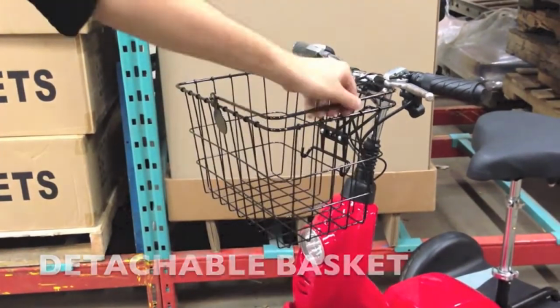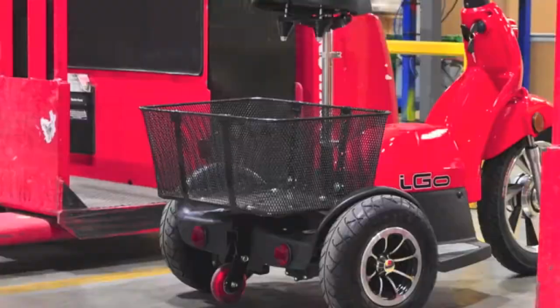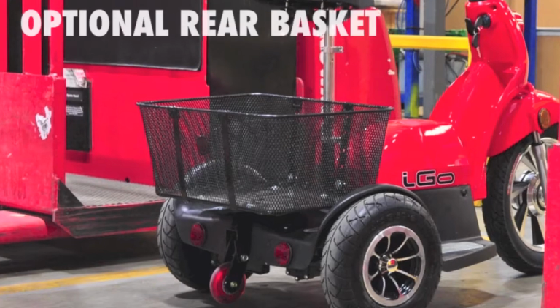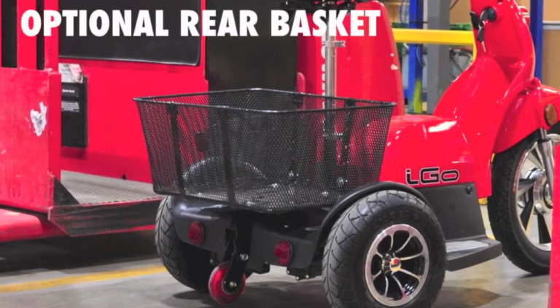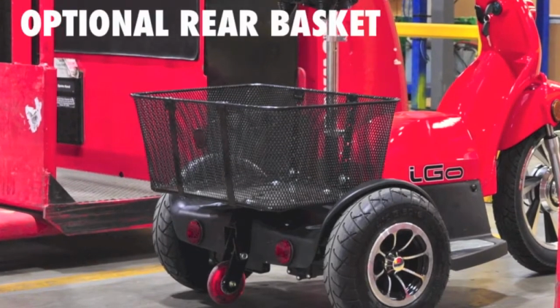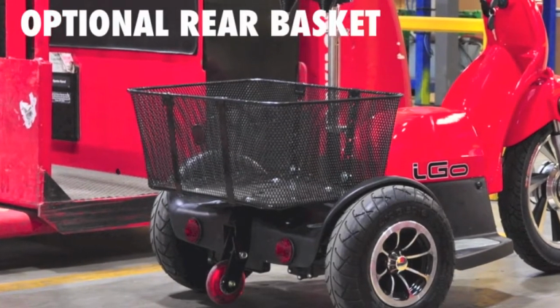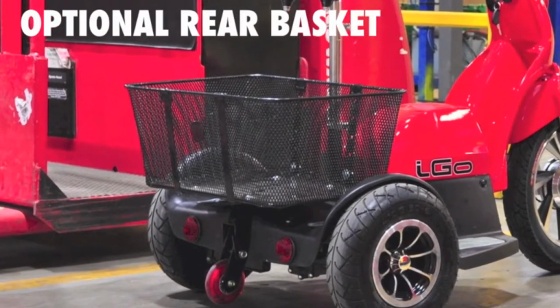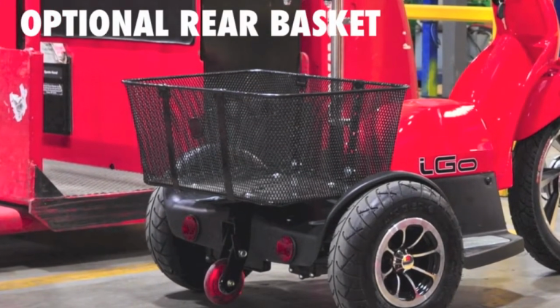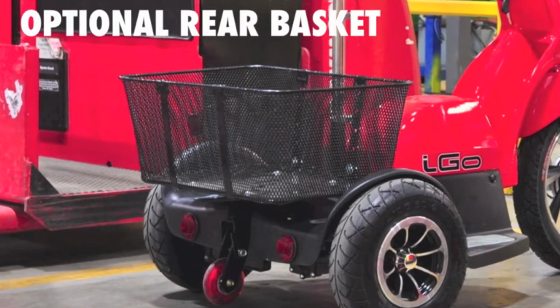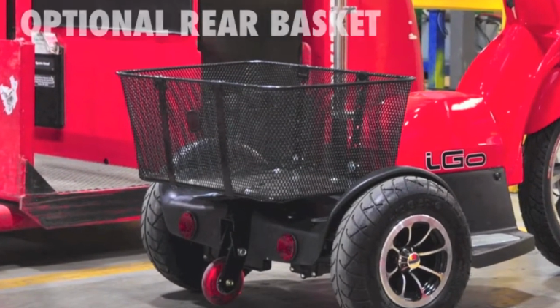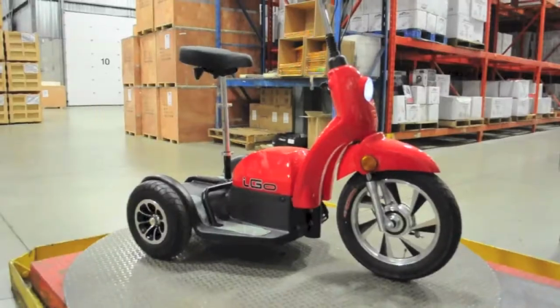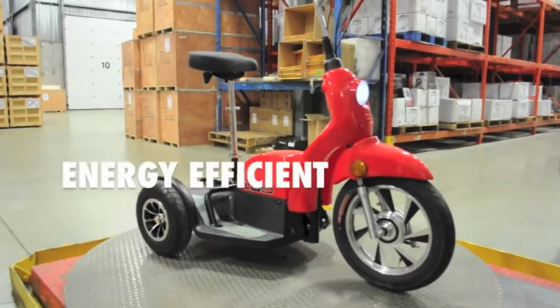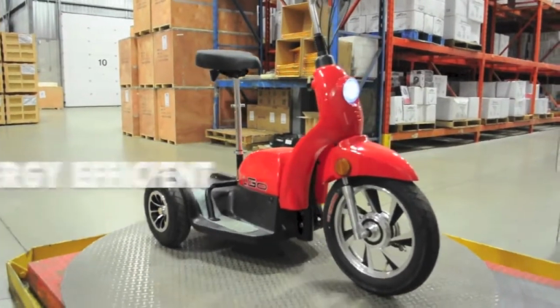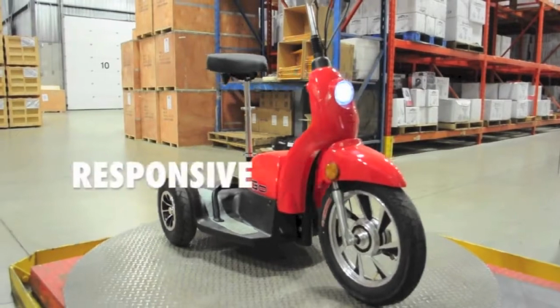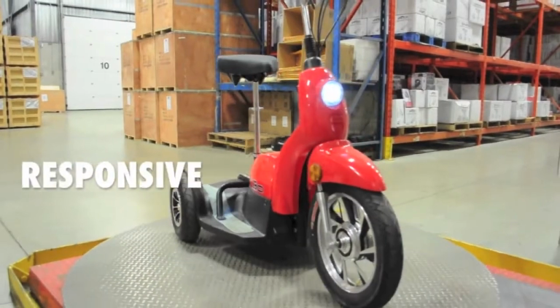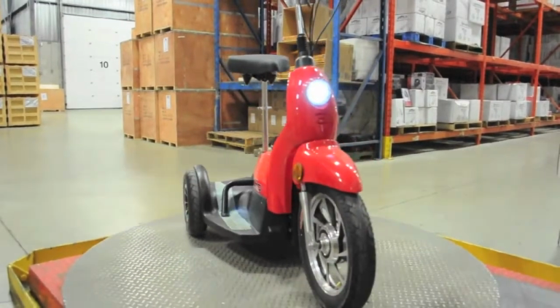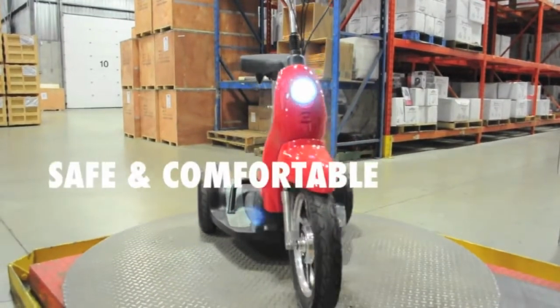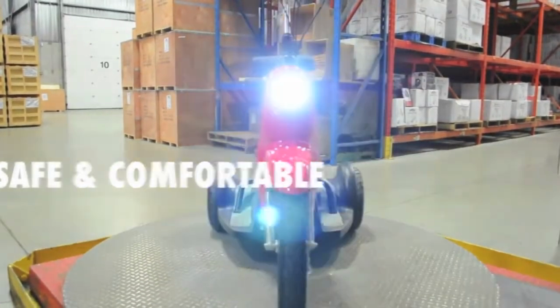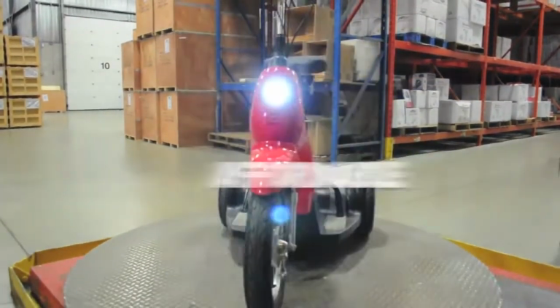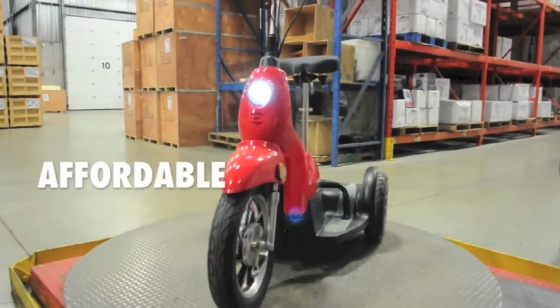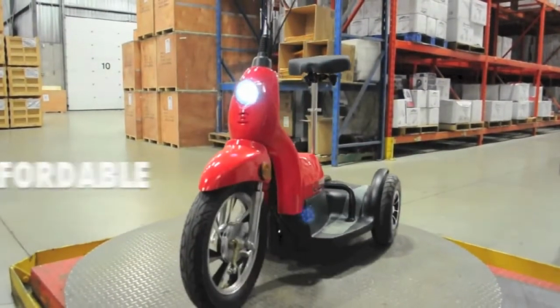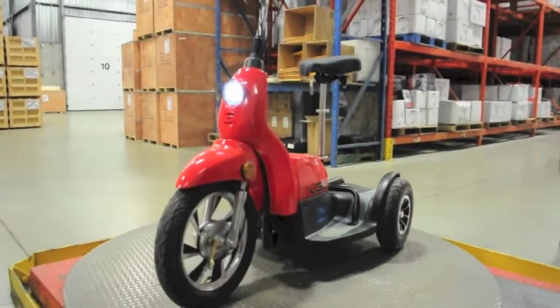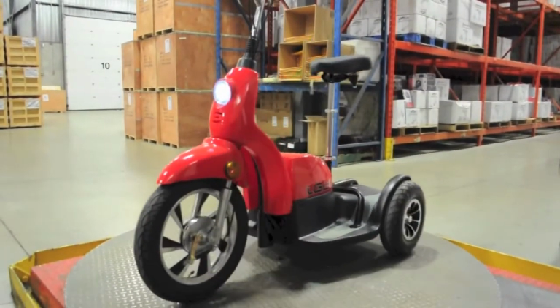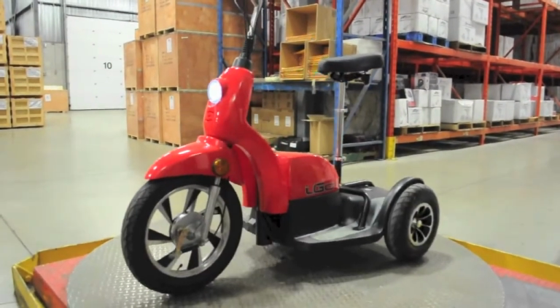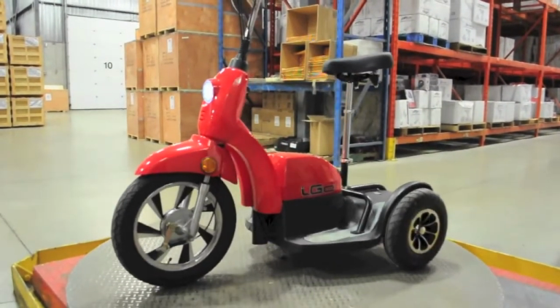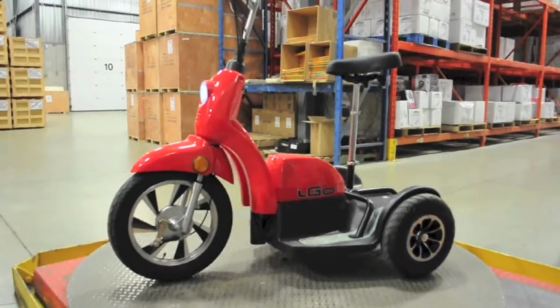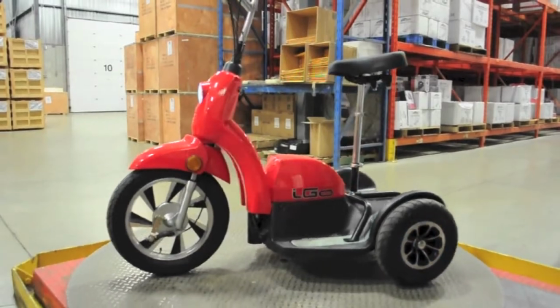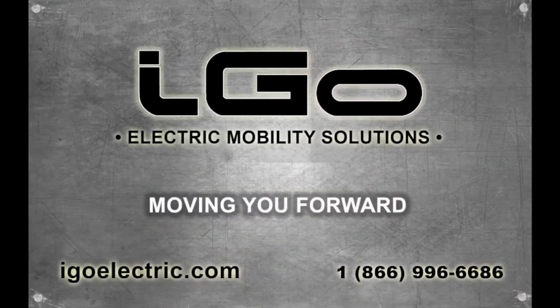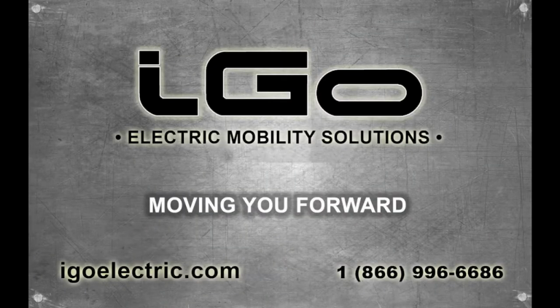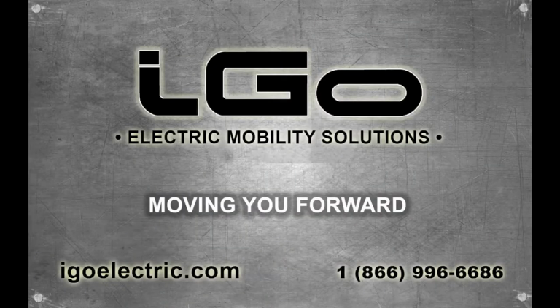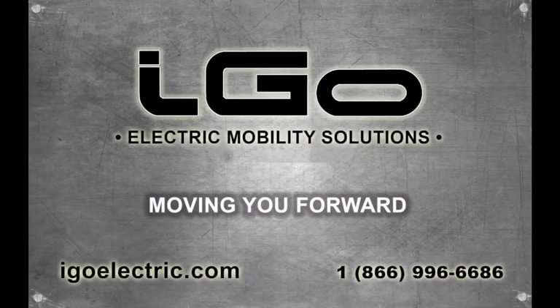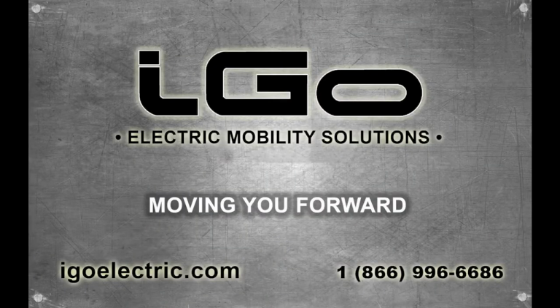A larger capacity storage basket mounted in the rear is also available as an option. Energy efficient, responsive, safe, comfortable, and affordable are just a few reasons why the Rhino Electric Triporter from Aigo is the ultimate solution to keep you moving forward.